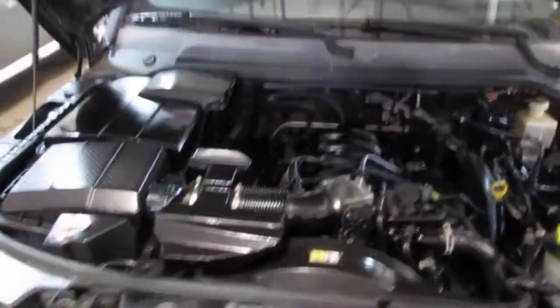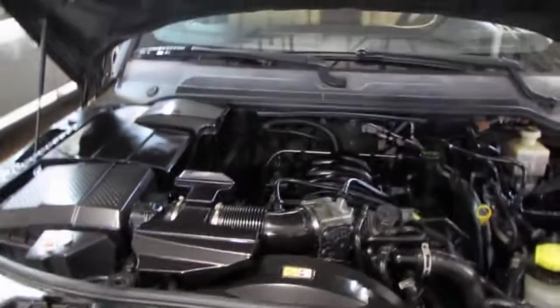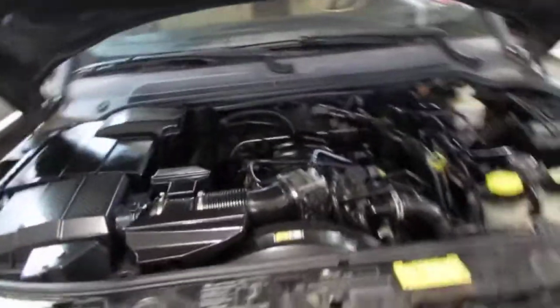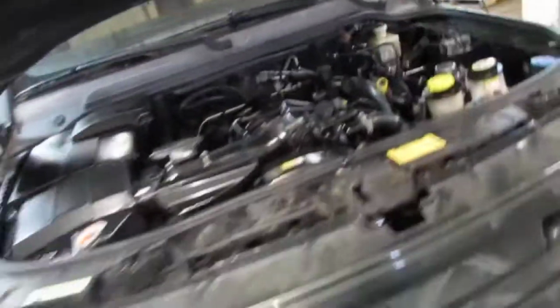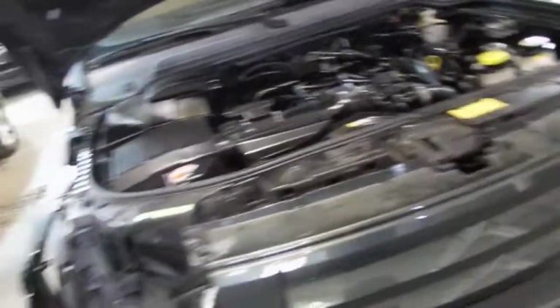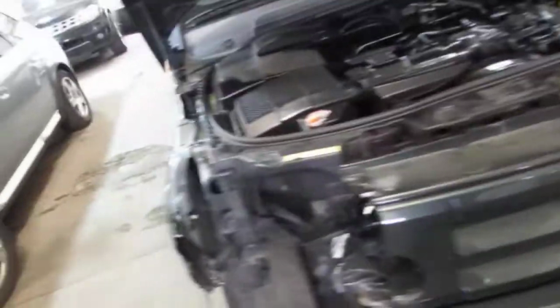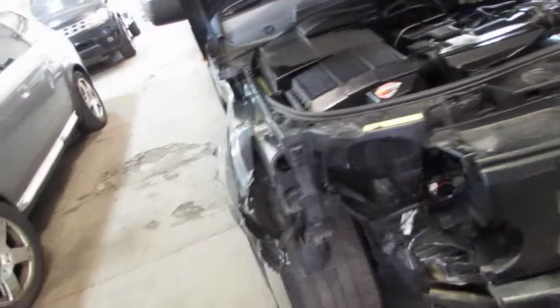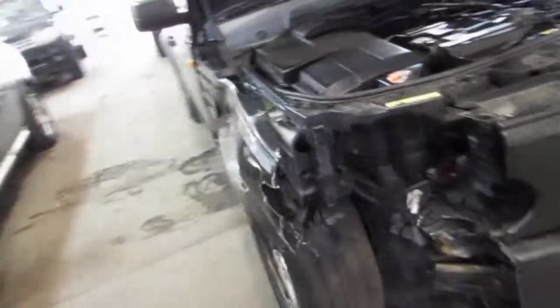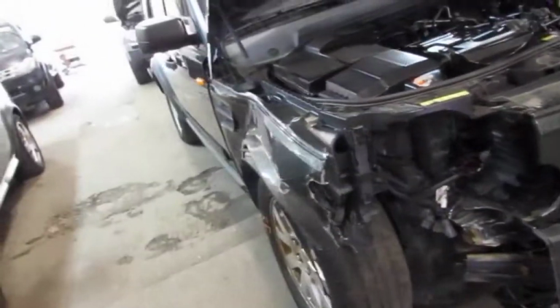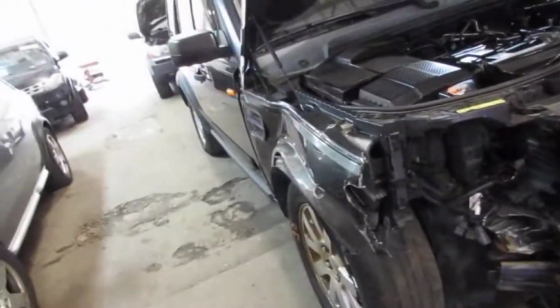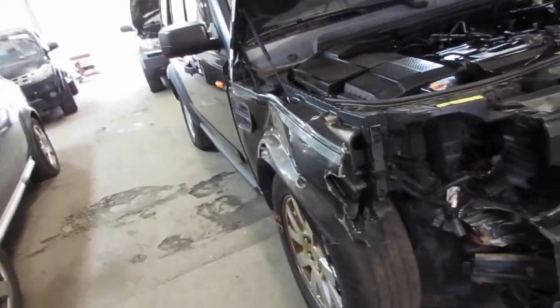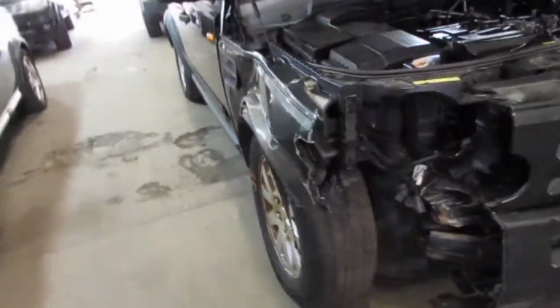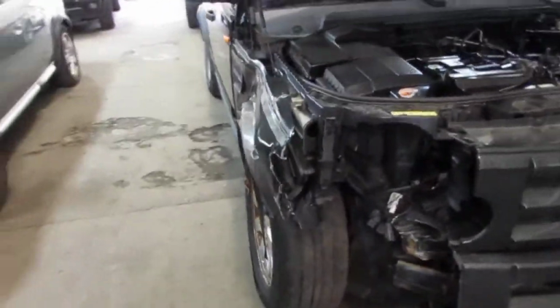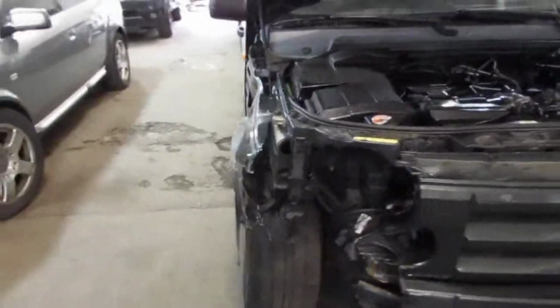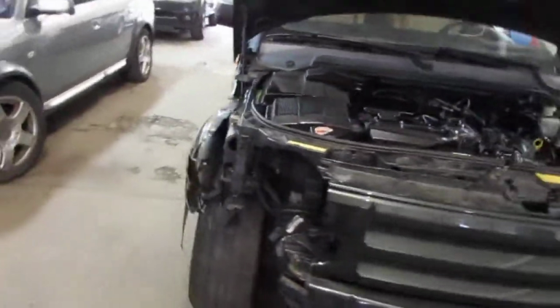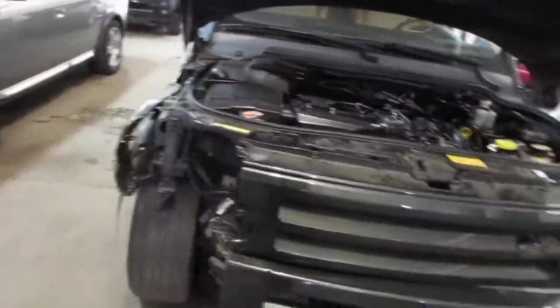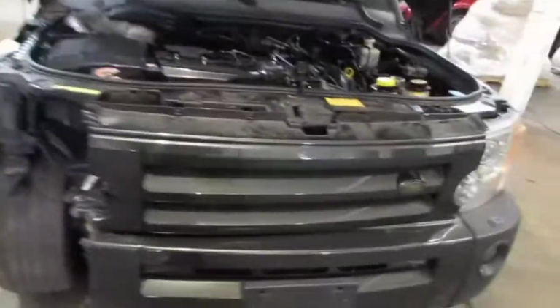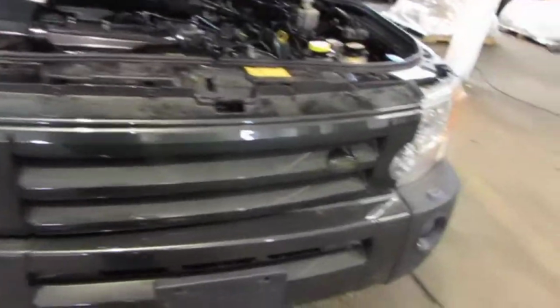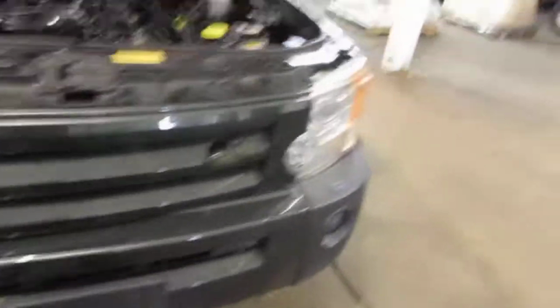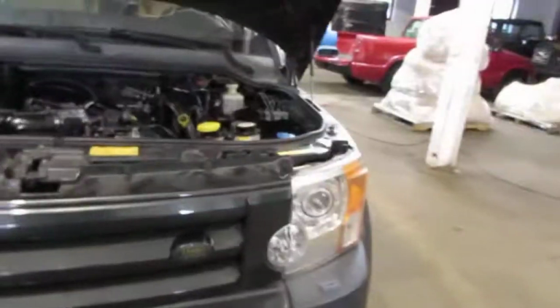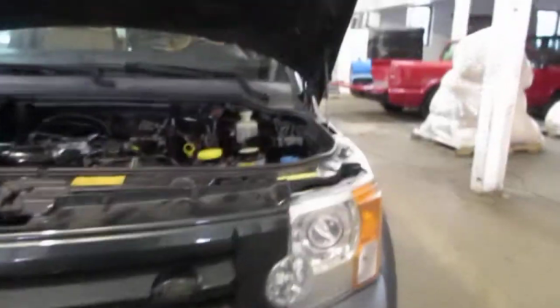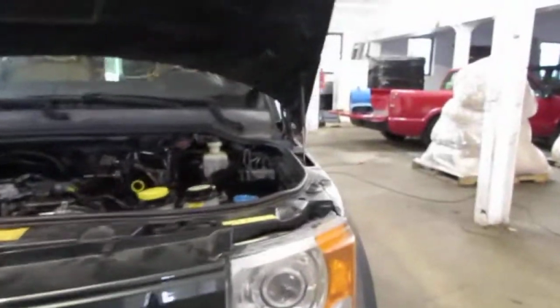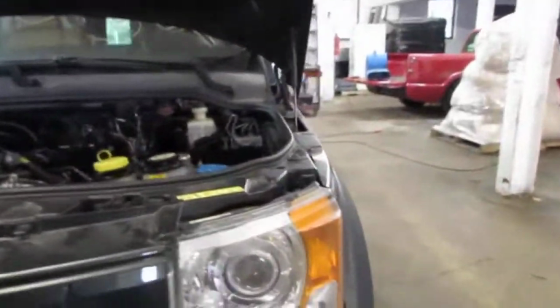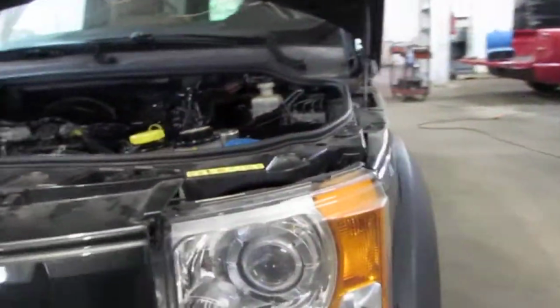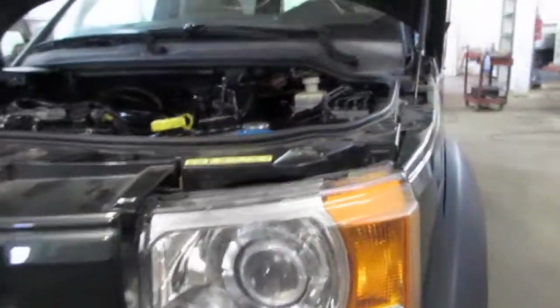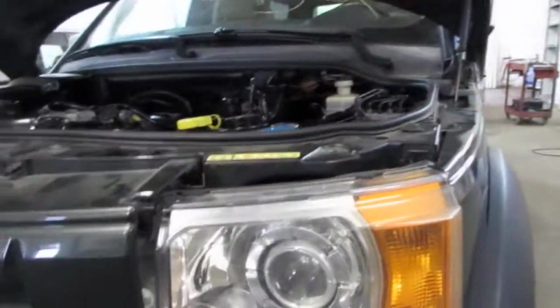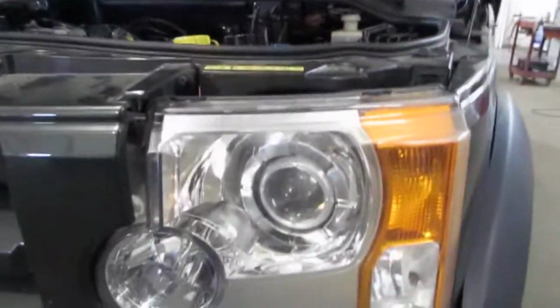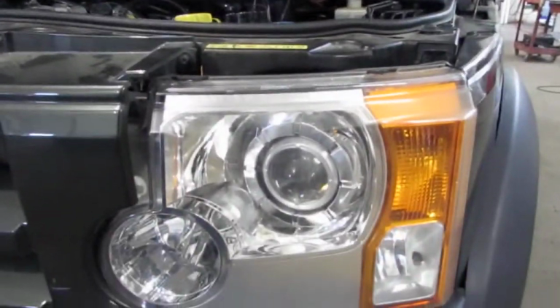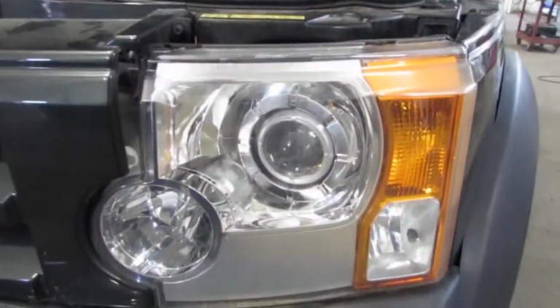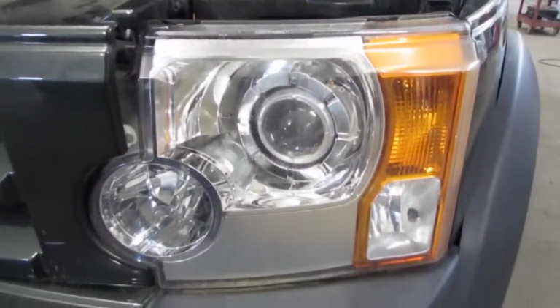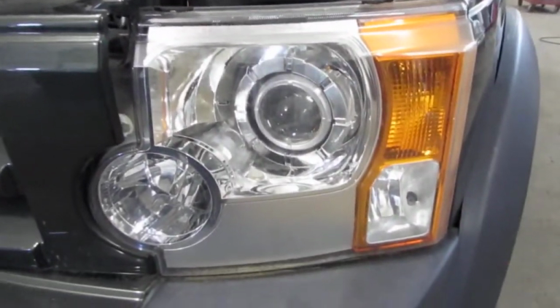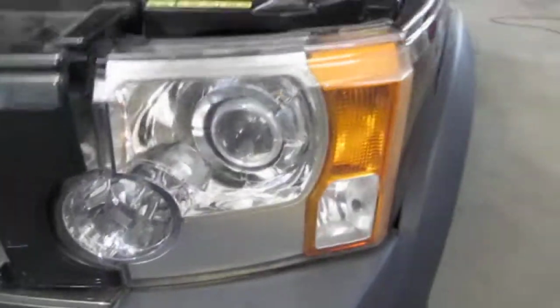The vehicle was purchased locally through one of our auctions due to right front and left side collision damage. The vehicle does still have a good driver side factory Xenon headlight.